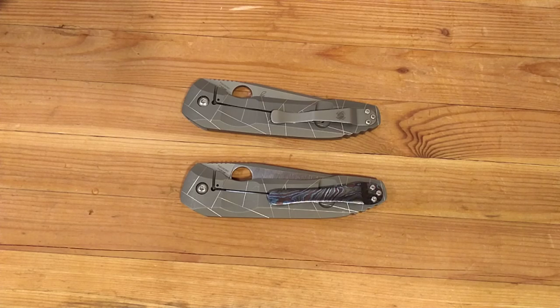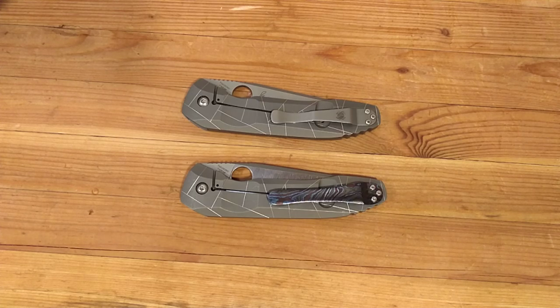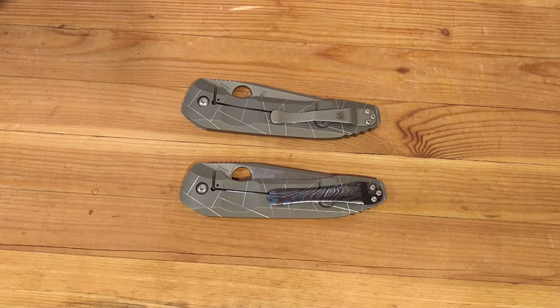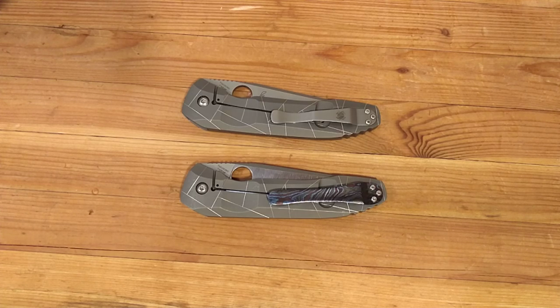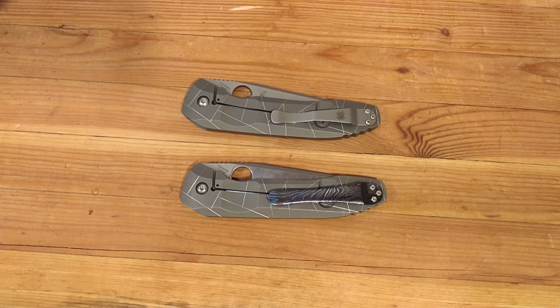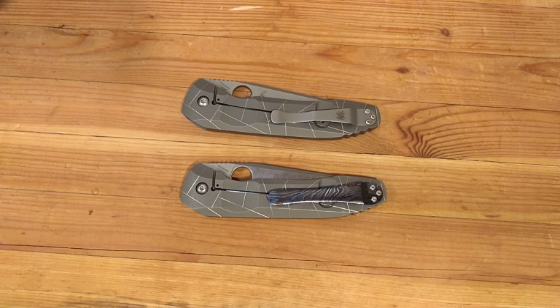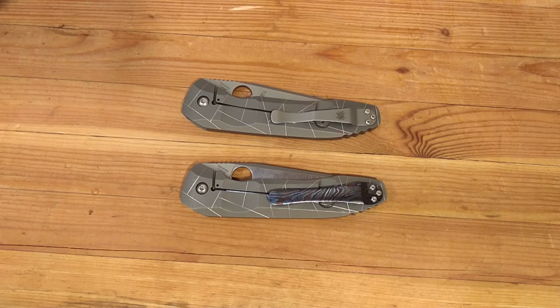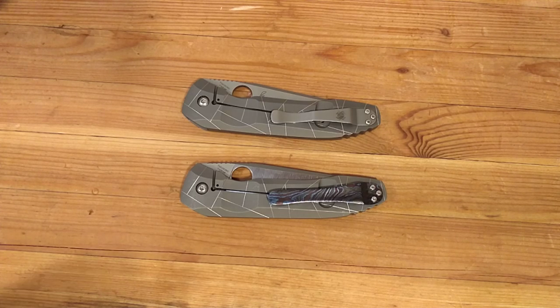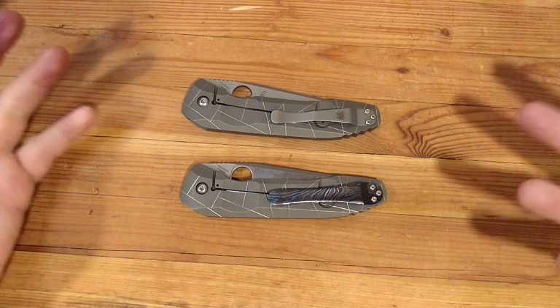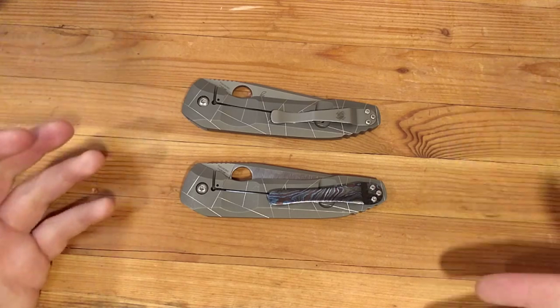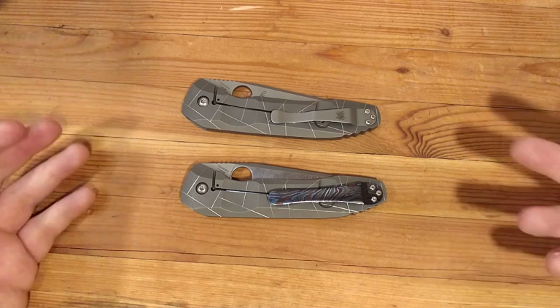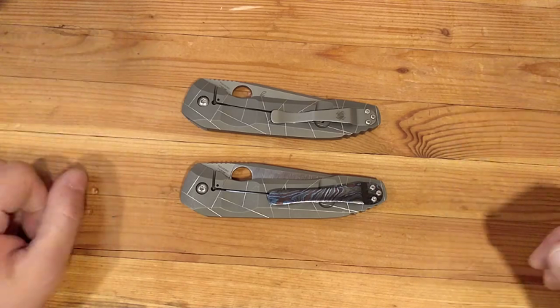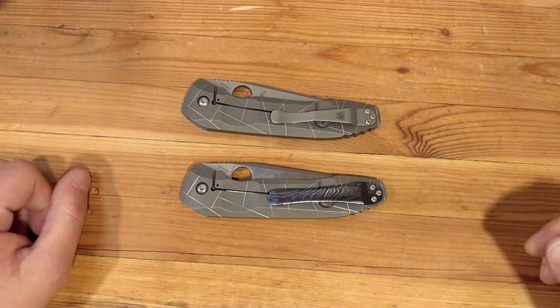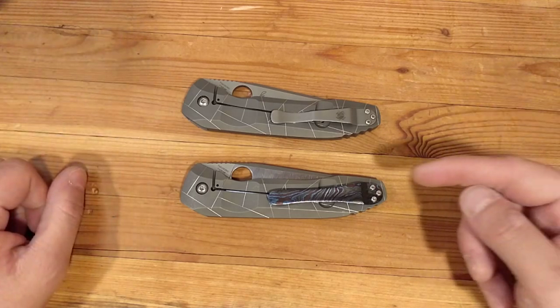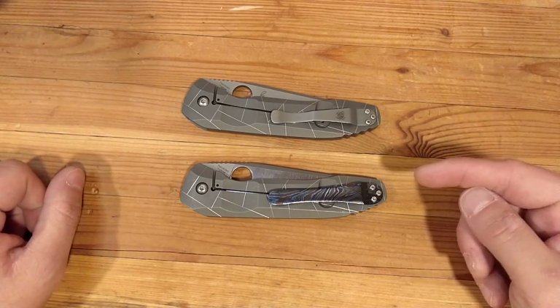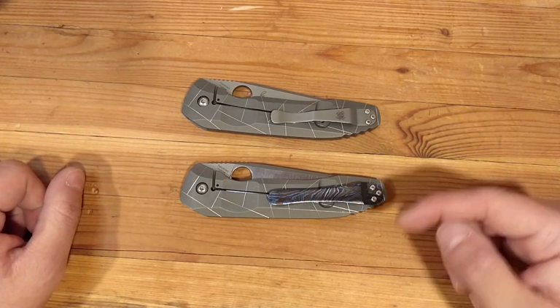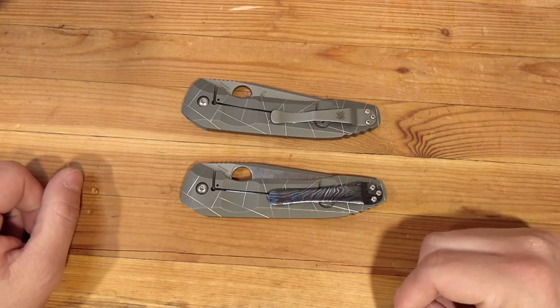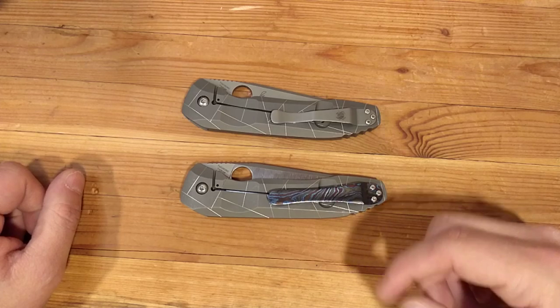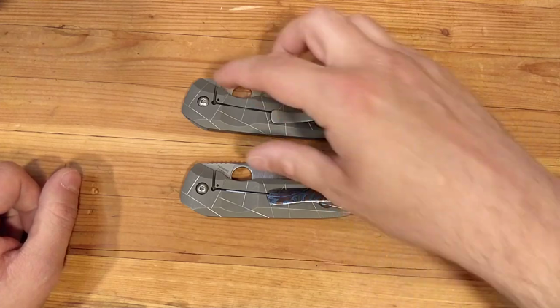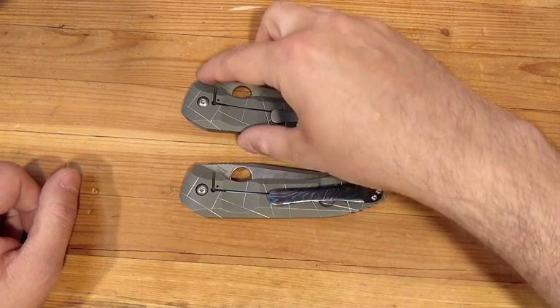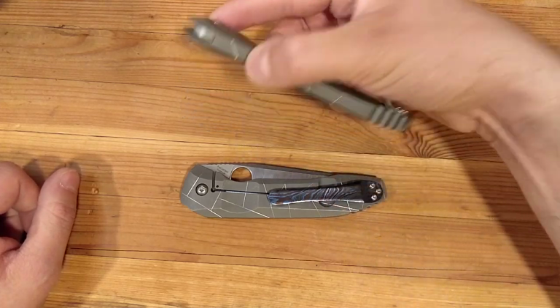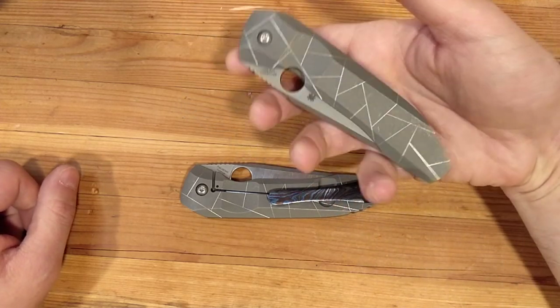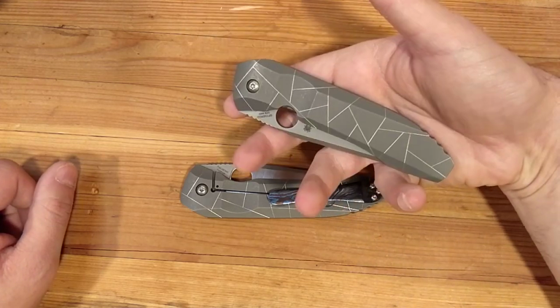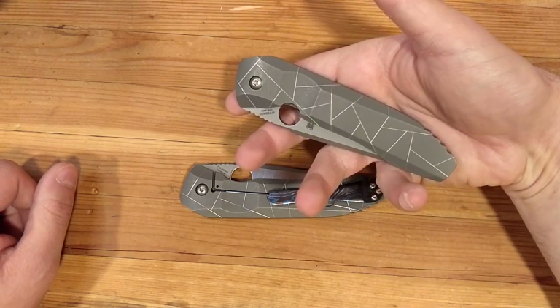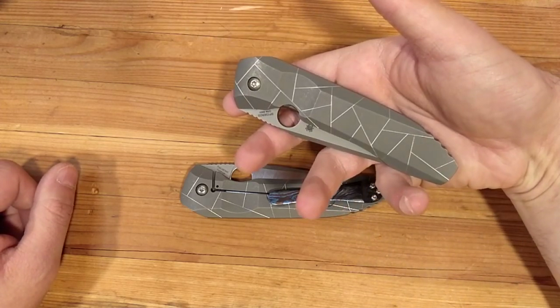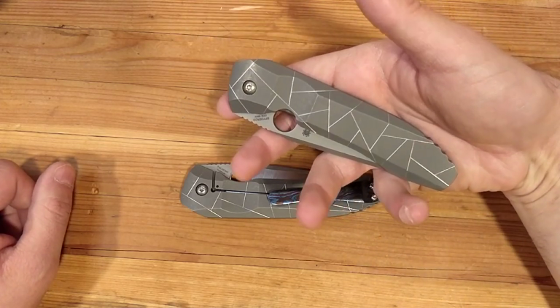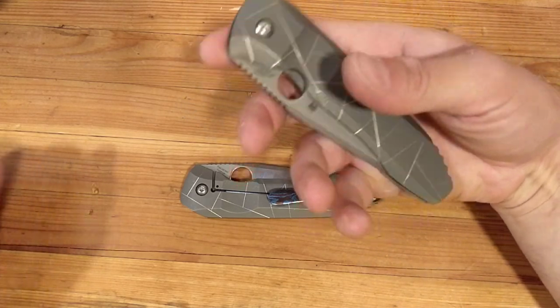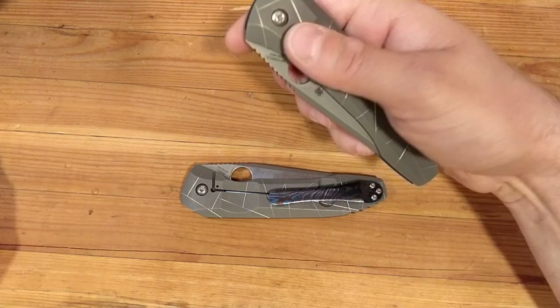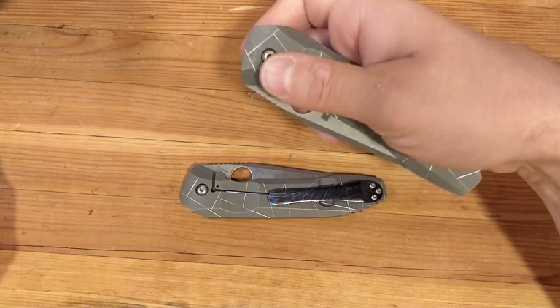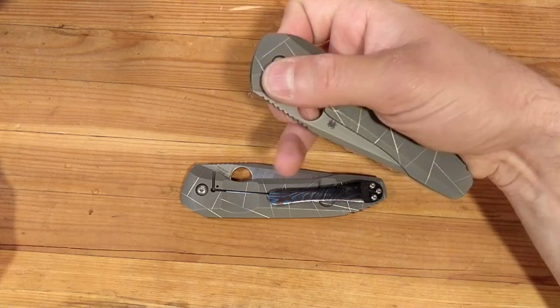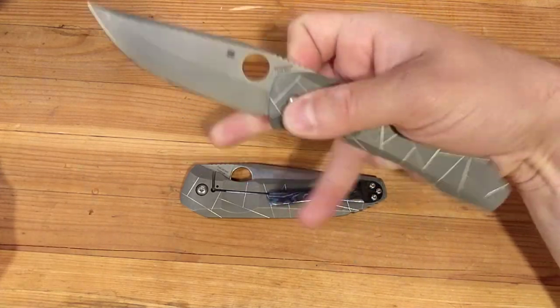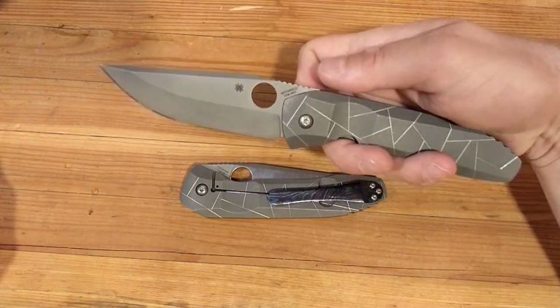Hello, and time for something different. So these are two of the same knives, but this one's been customized. The knife in question is the Spyderco Nirvana, one of my absolute favorites recently.